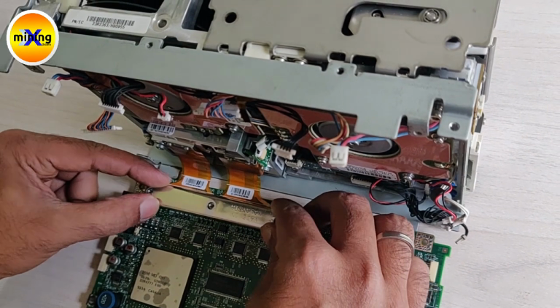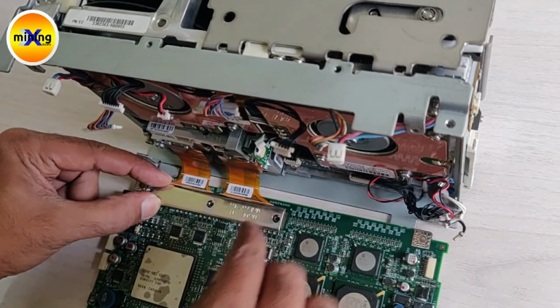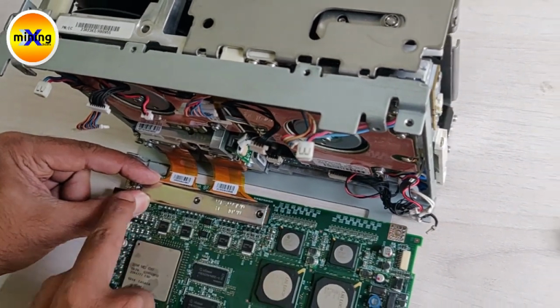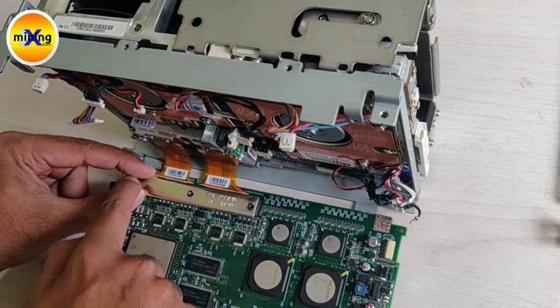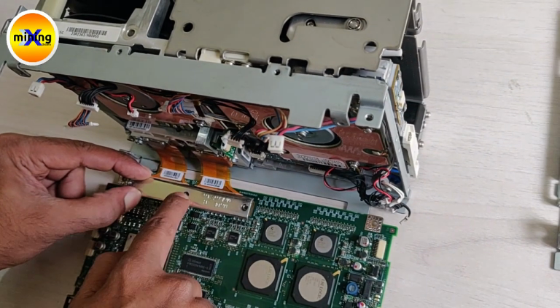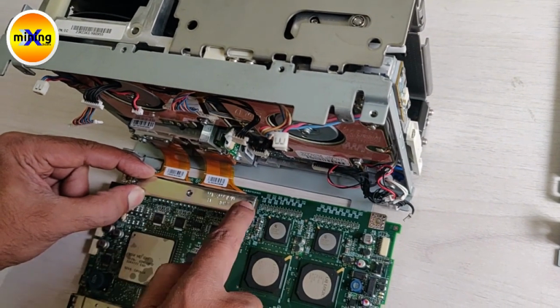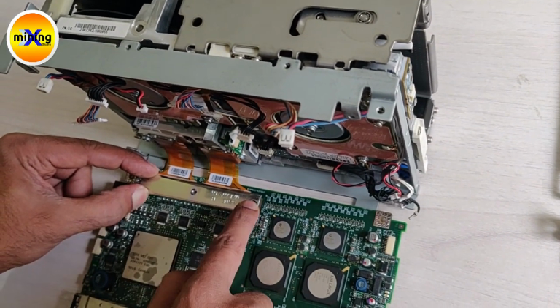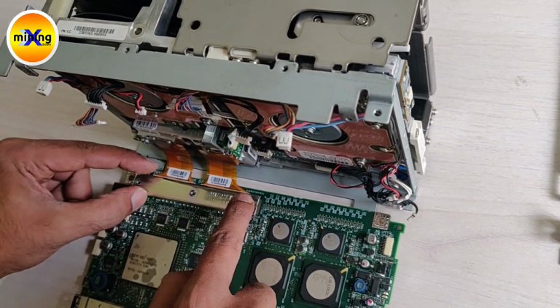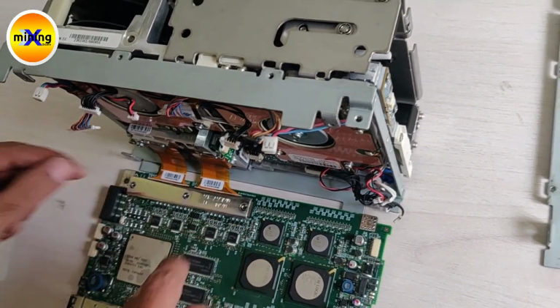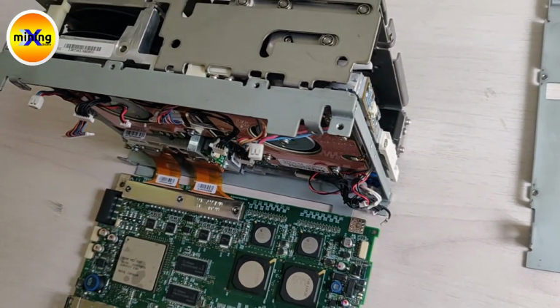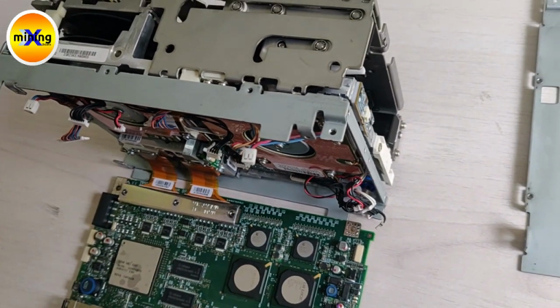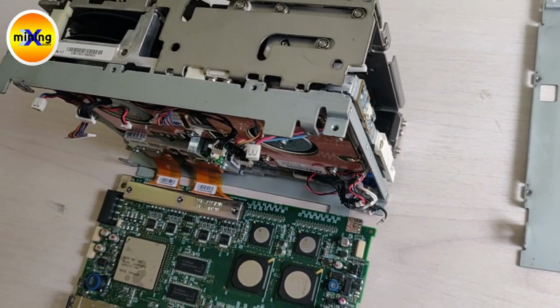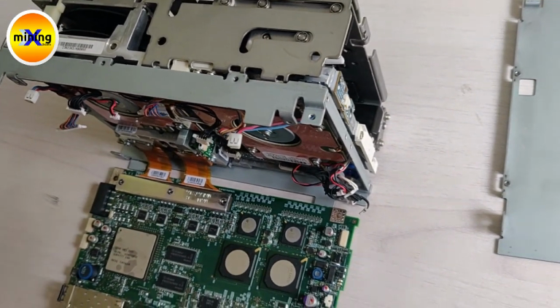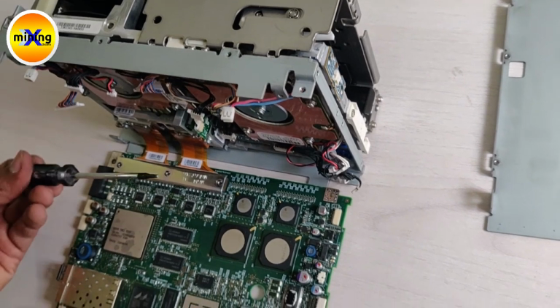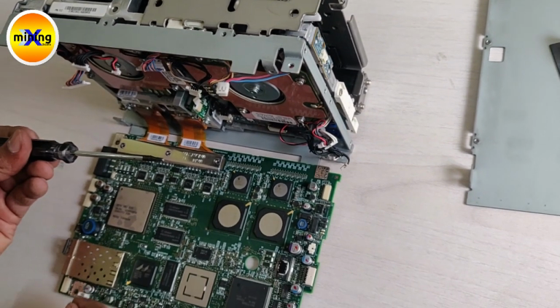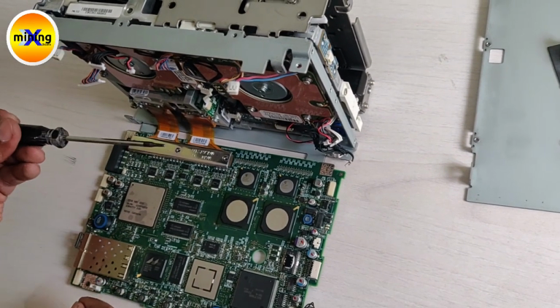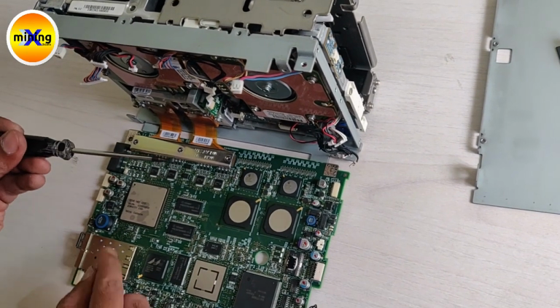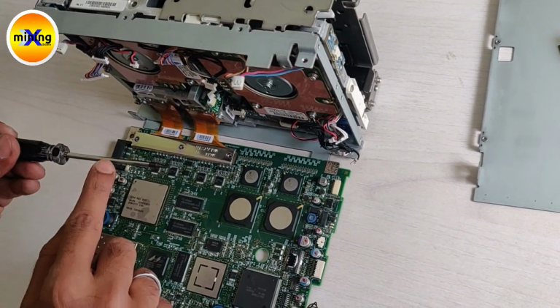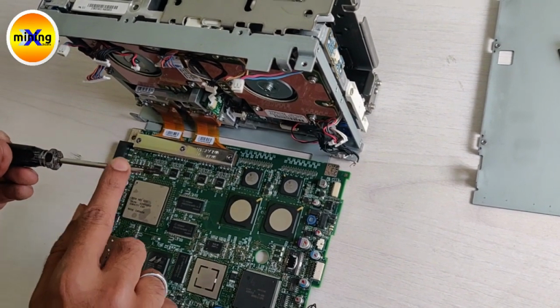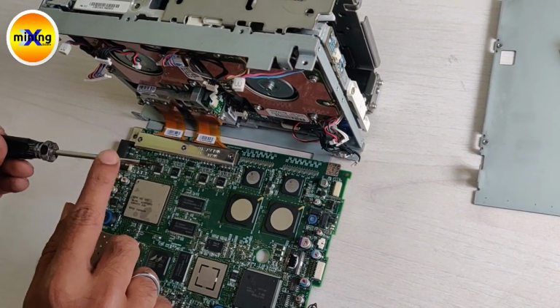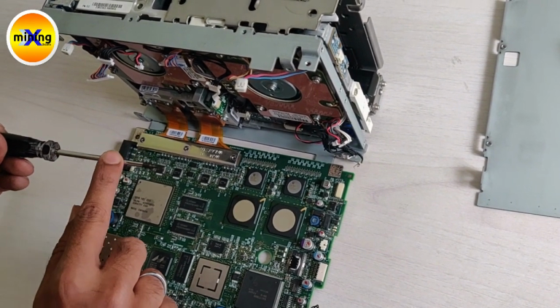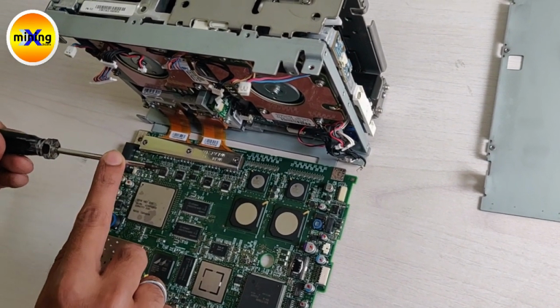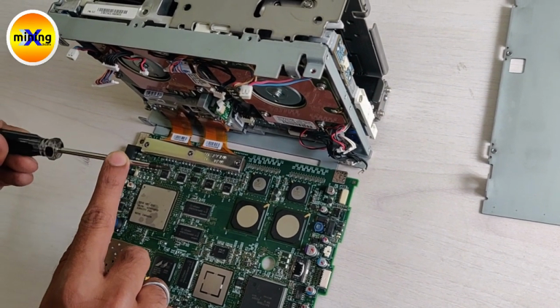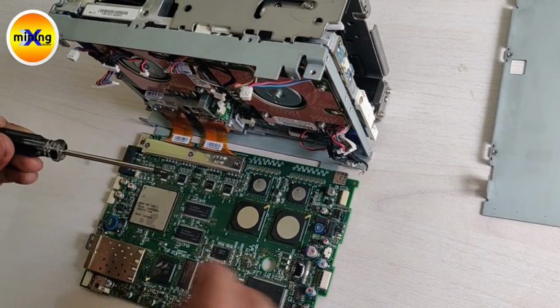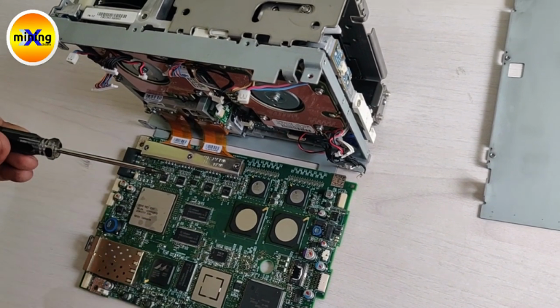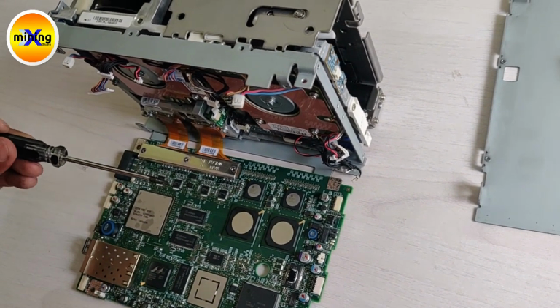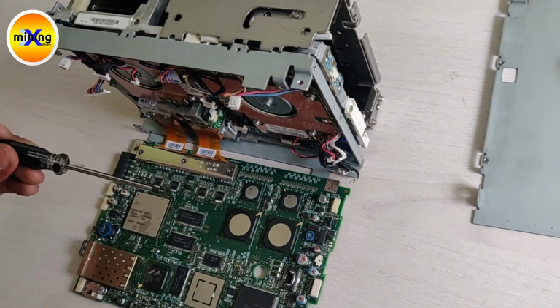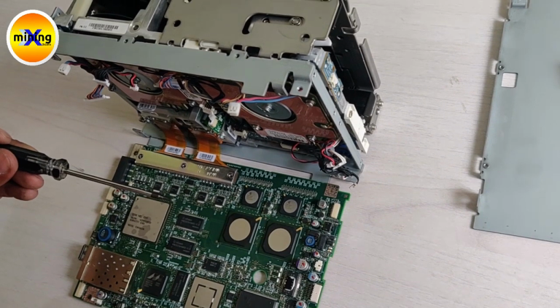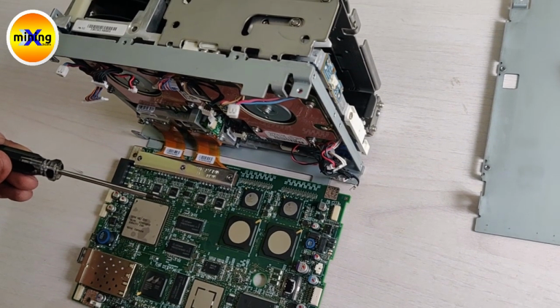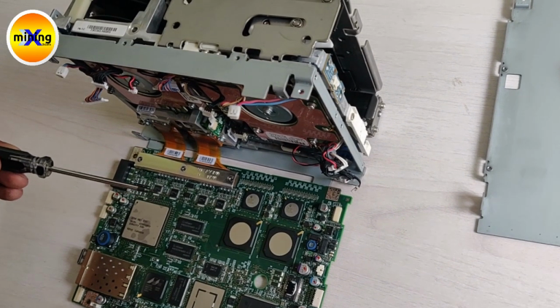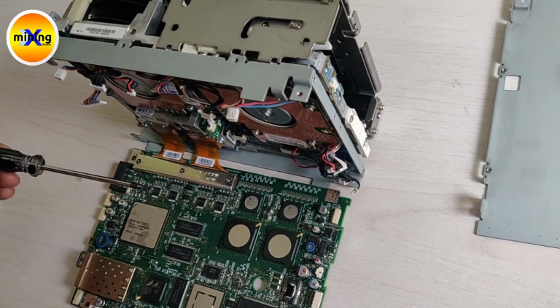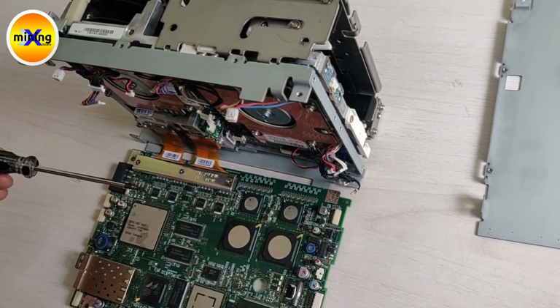After that we have to fix 3 screws. For this we have to use the T6 bit.